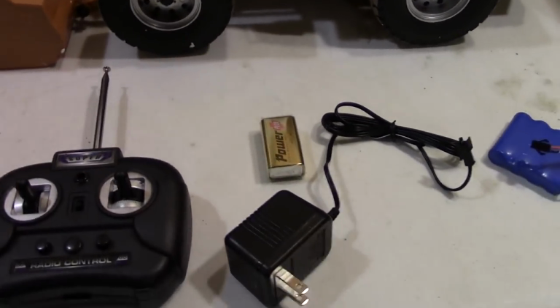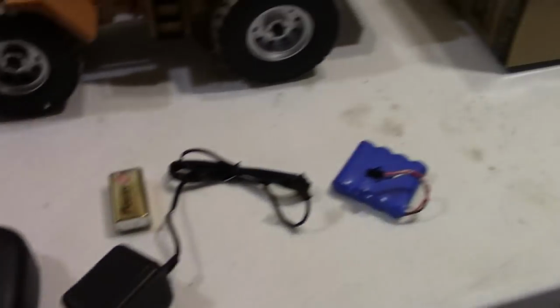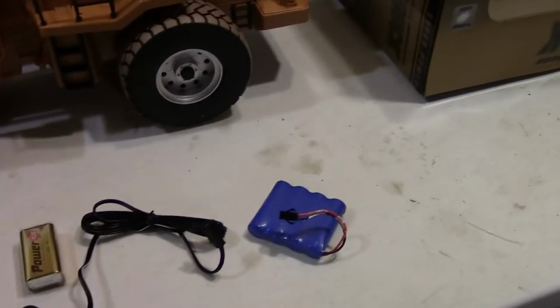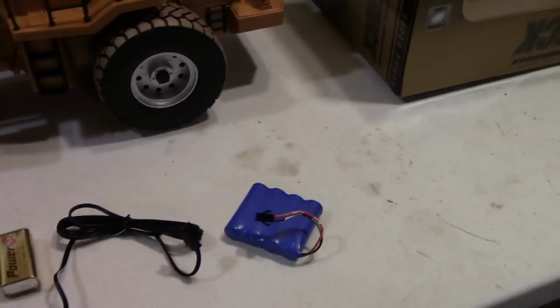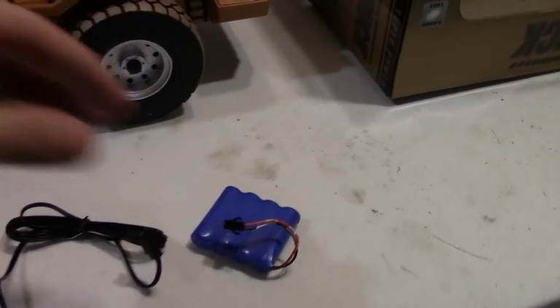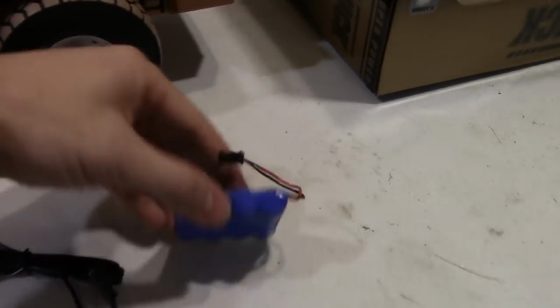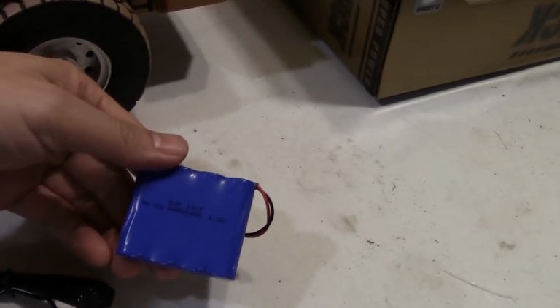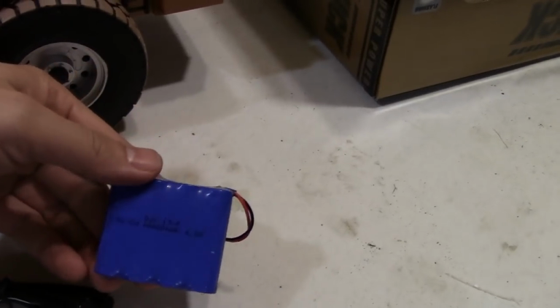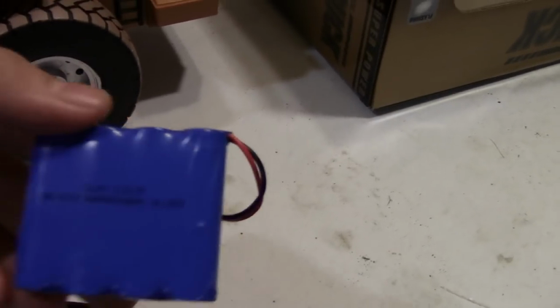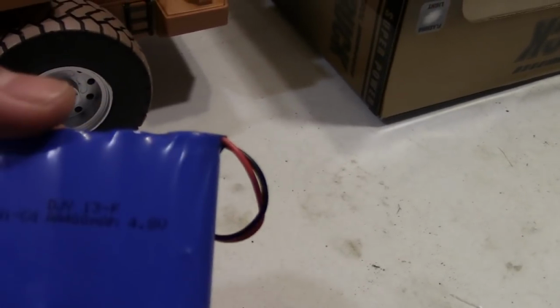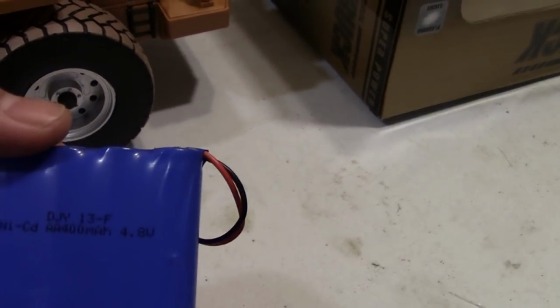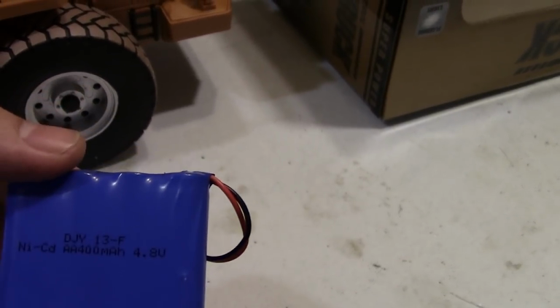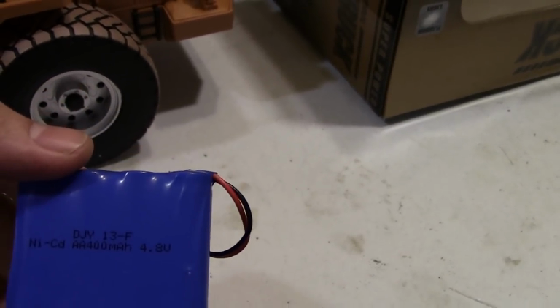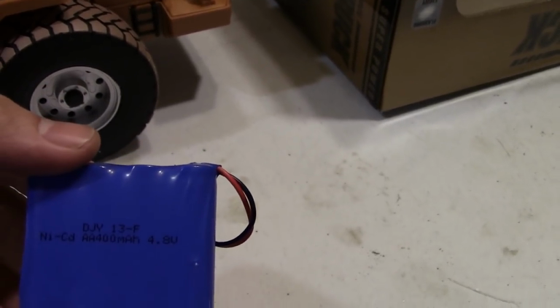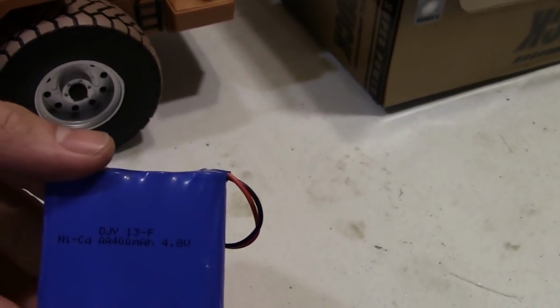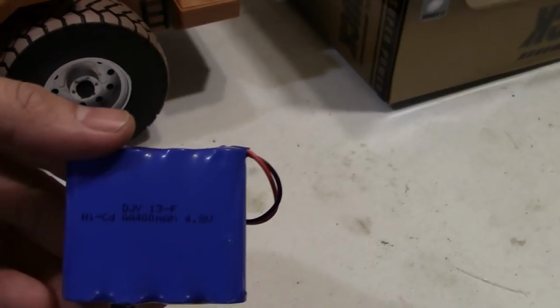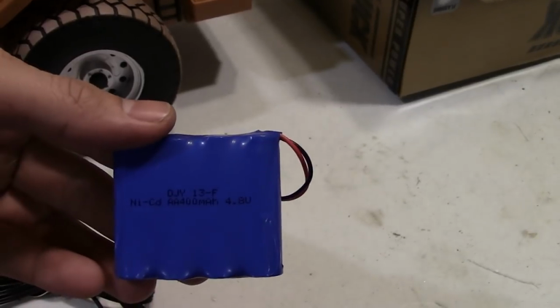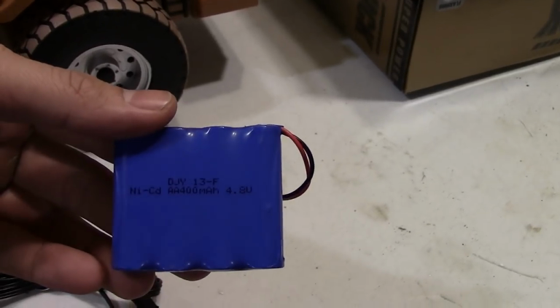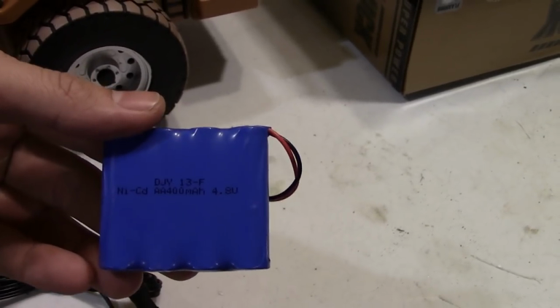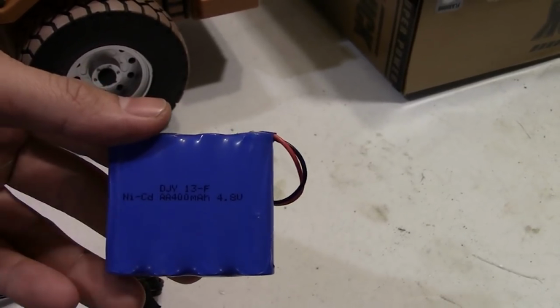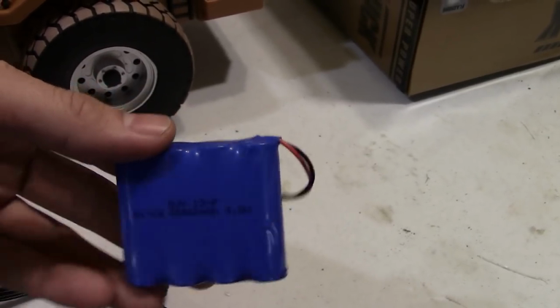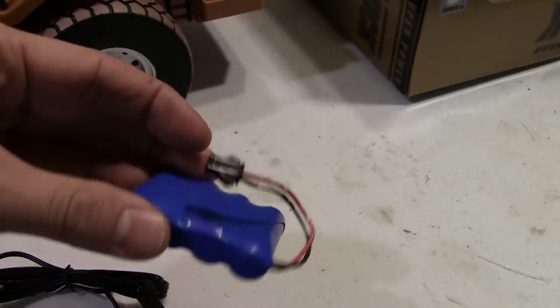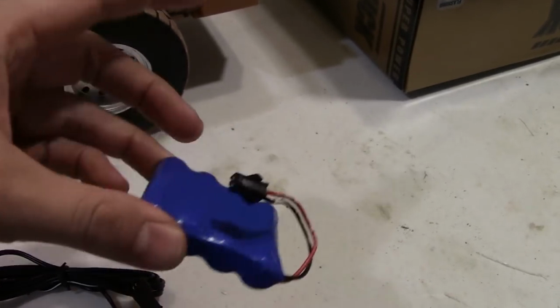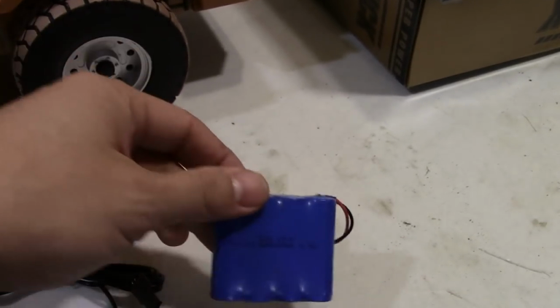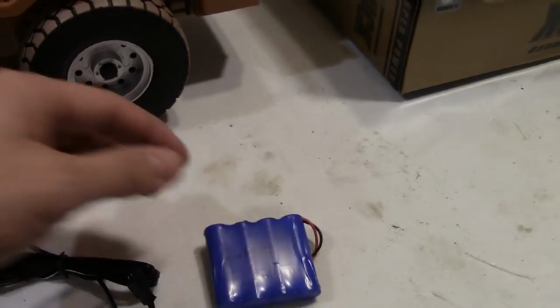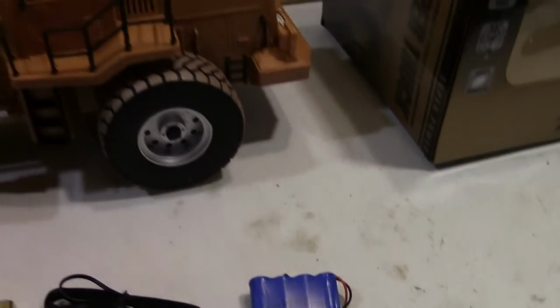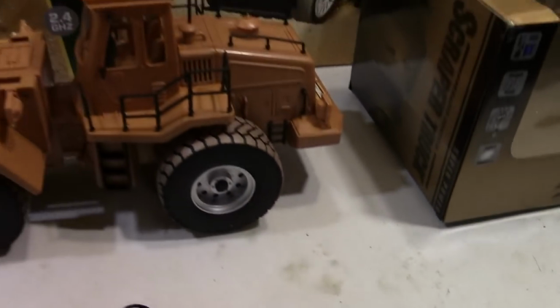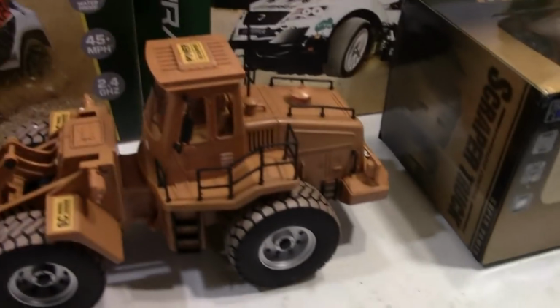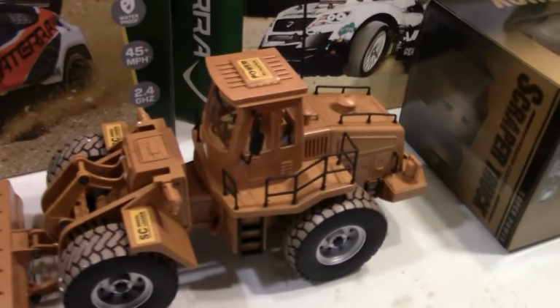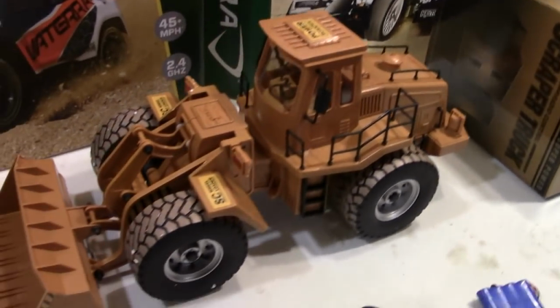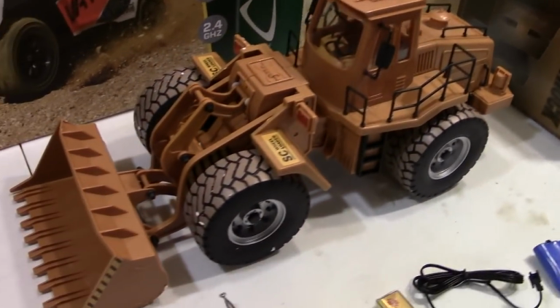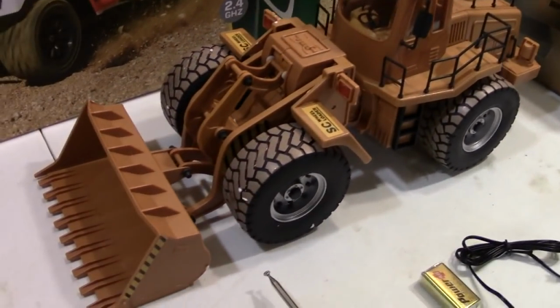It includes the 9-volt for the controller, a charger, as well as a small — actually a 400 milliamp, 4.8-volt little NiCad battery. I'll probably upgrade that thing. You can see the detail on this thing and it is pretty sweet.